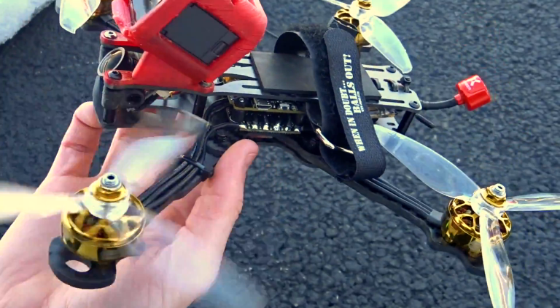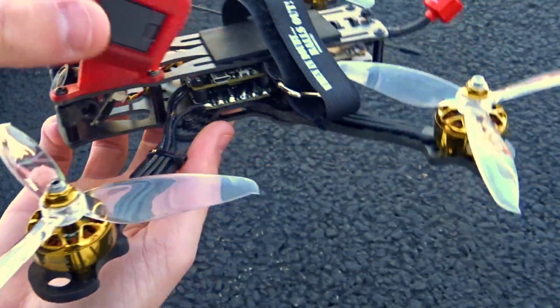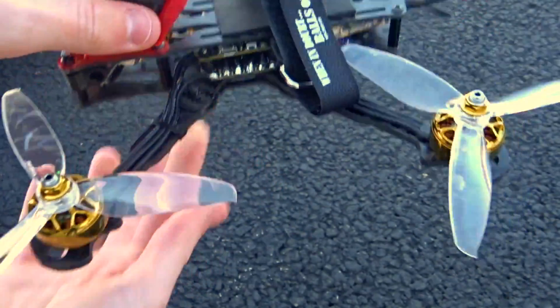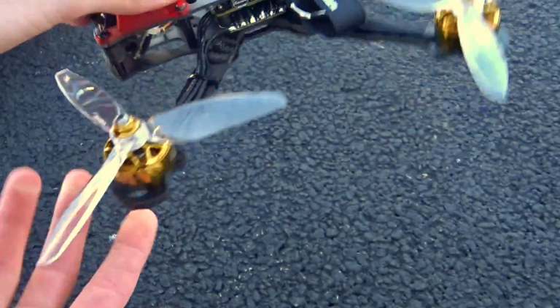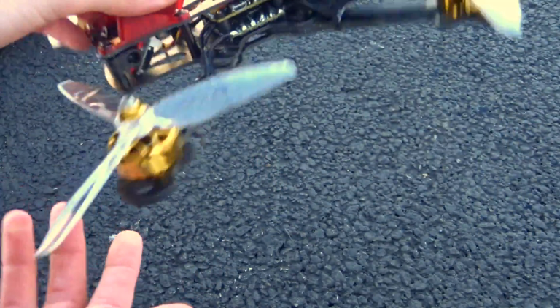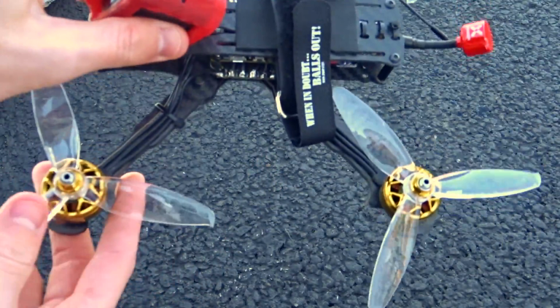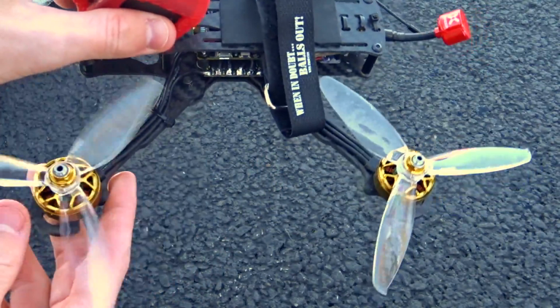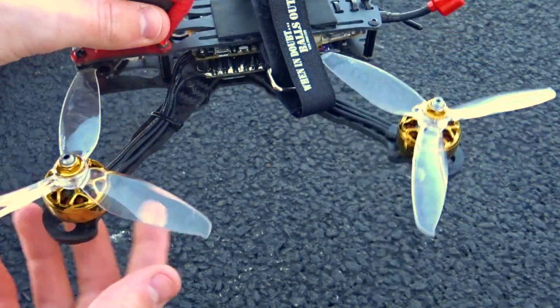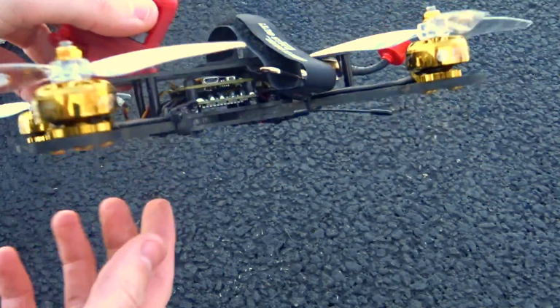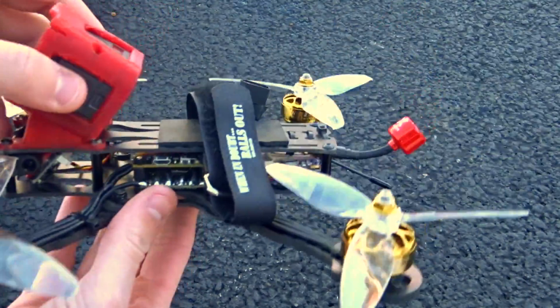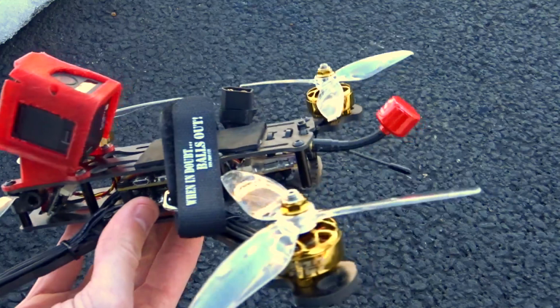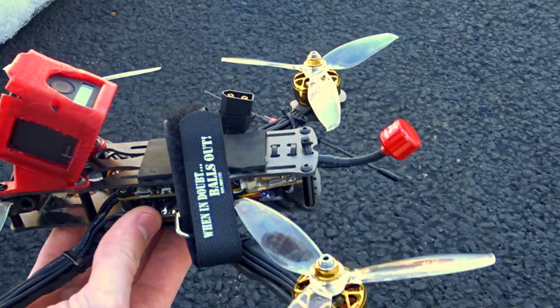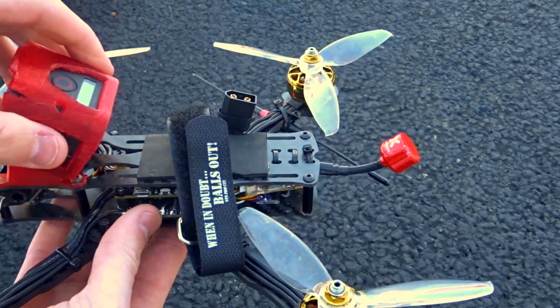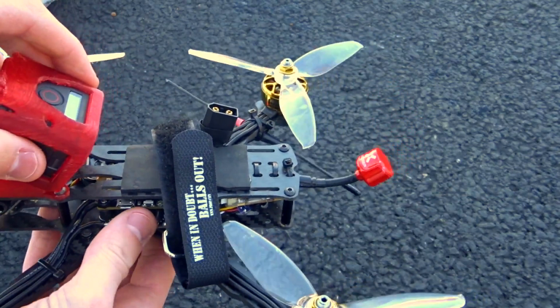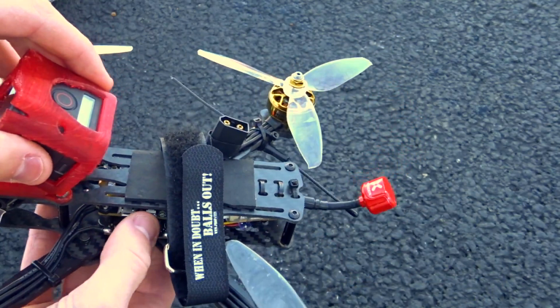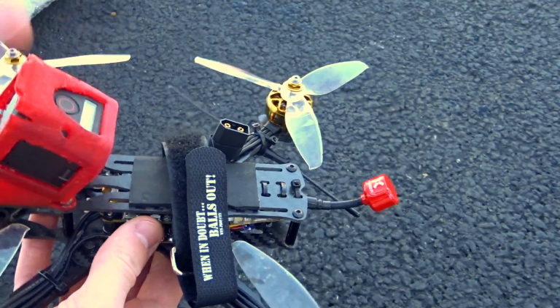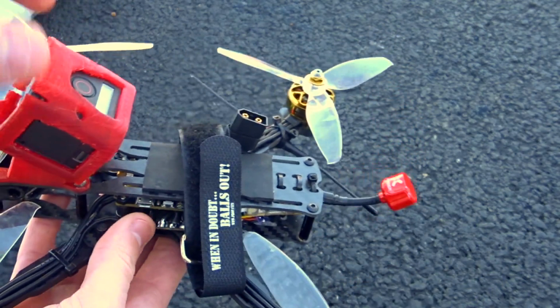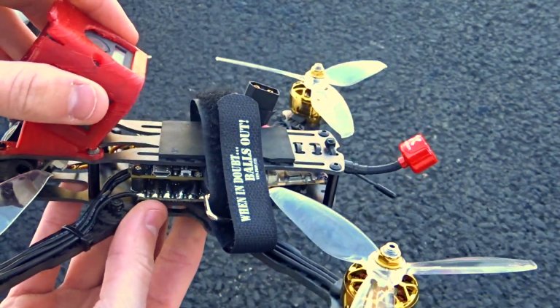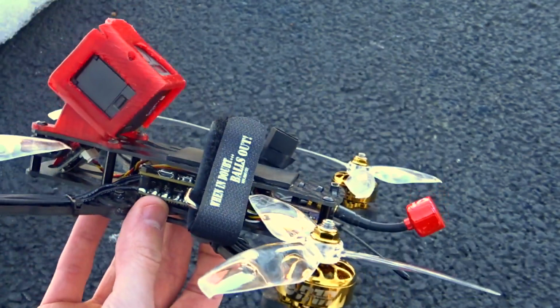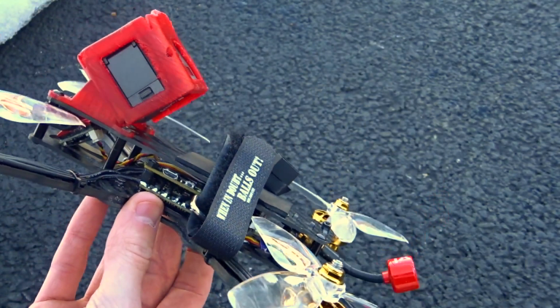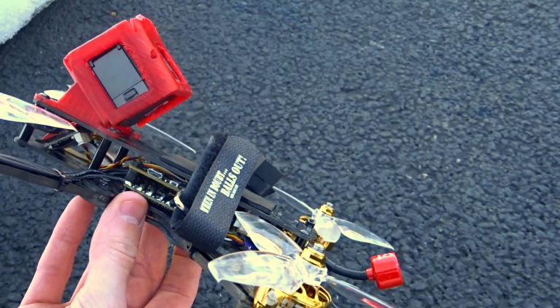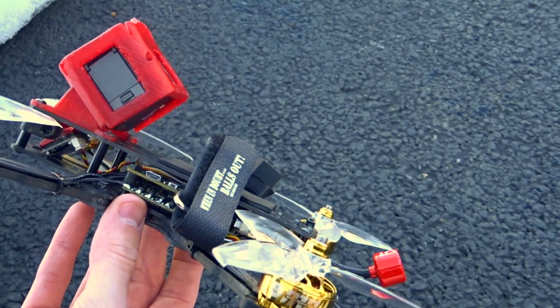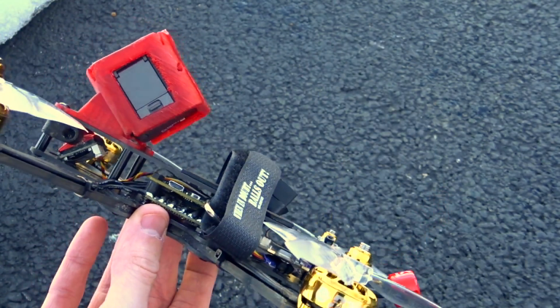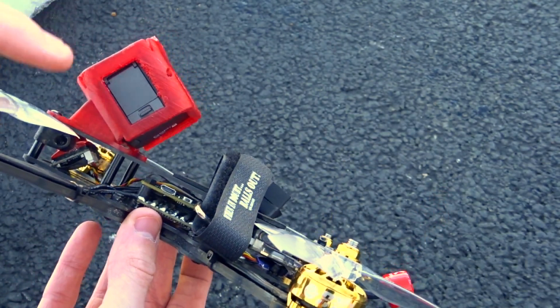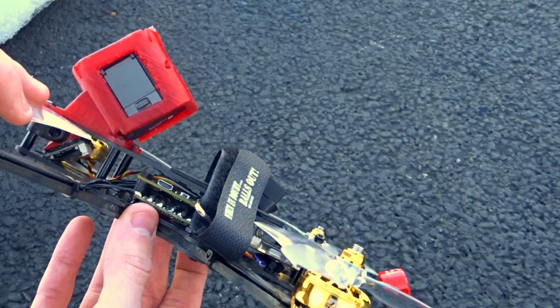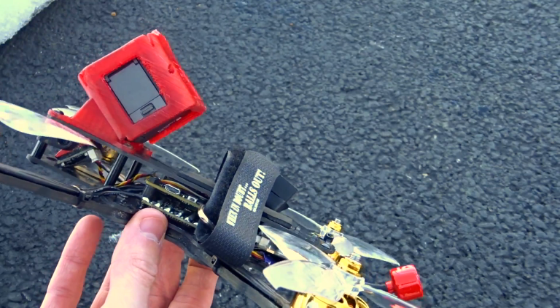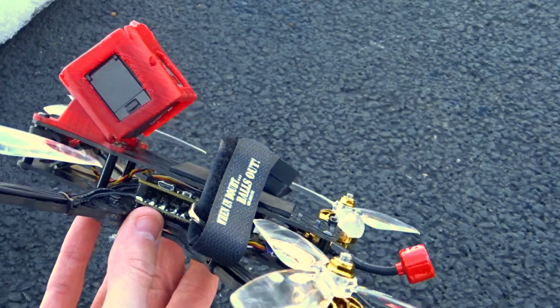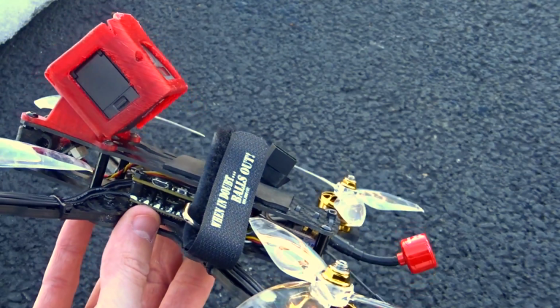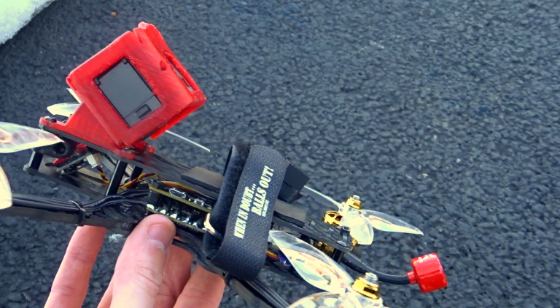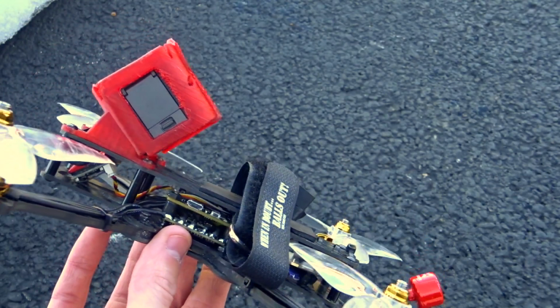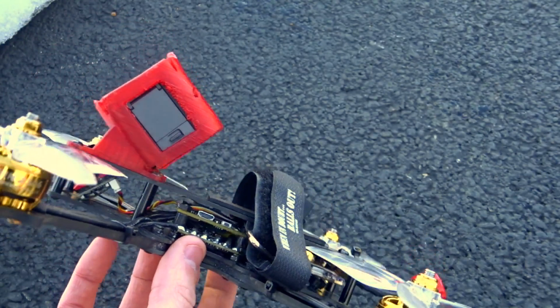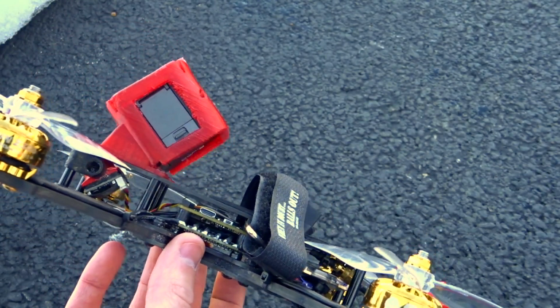But when you pair it with a lower-pitch prop like this — I know a lot of people use HQ V1S for the same reason — it really makes for a very locked-in flying quad while still getting a lot of power. The top speed on this is actually pretty good as well. These props and motors are a really nice combo.